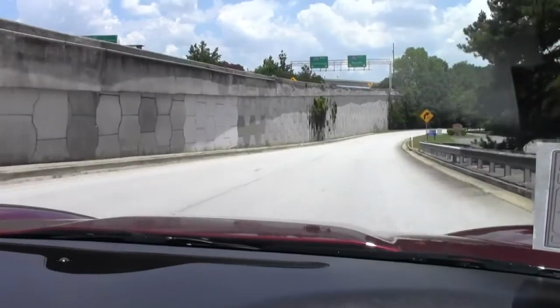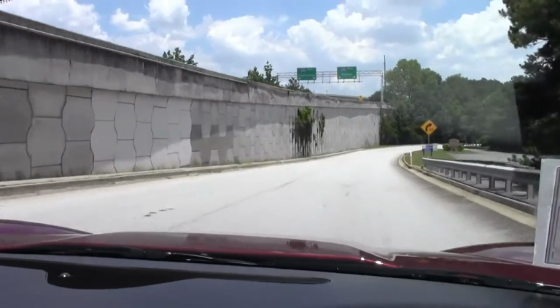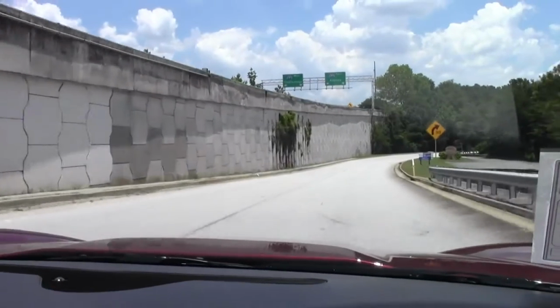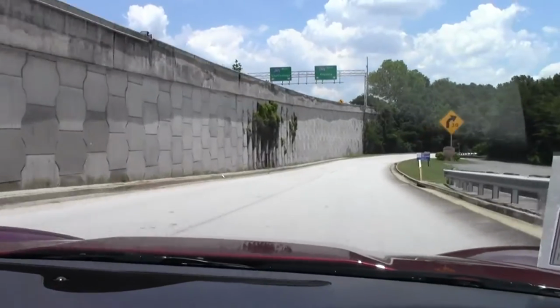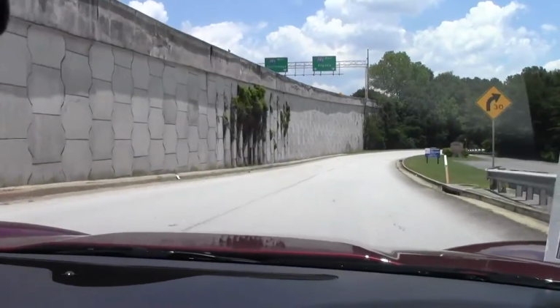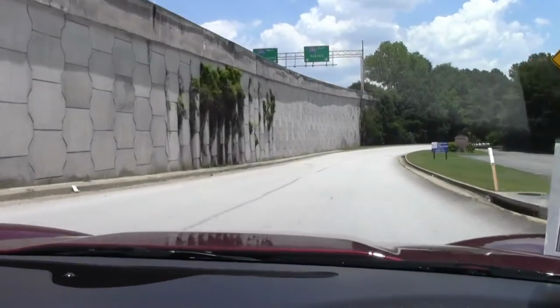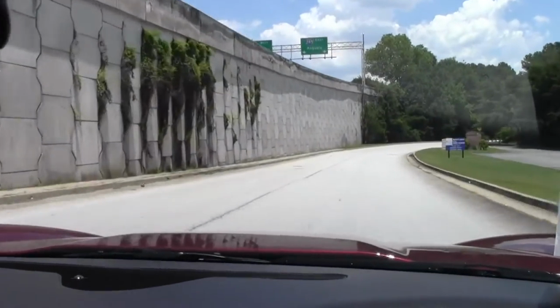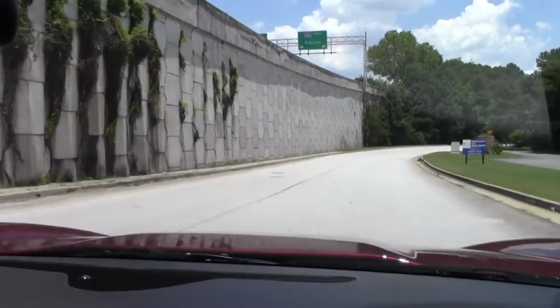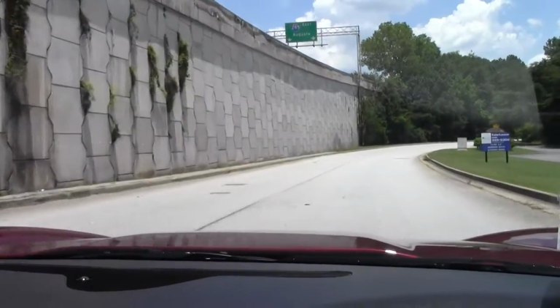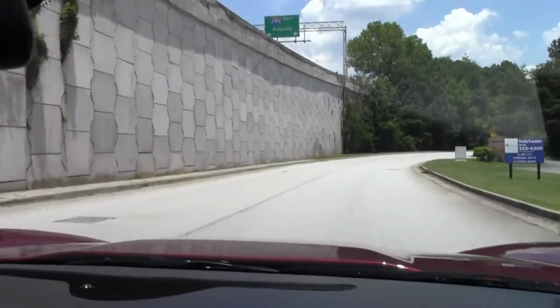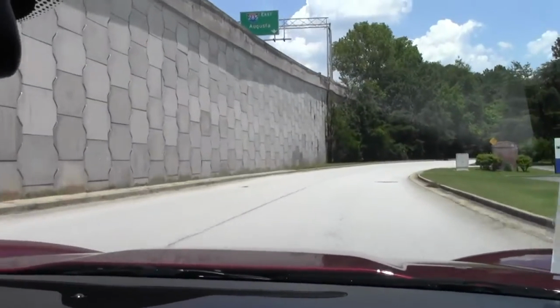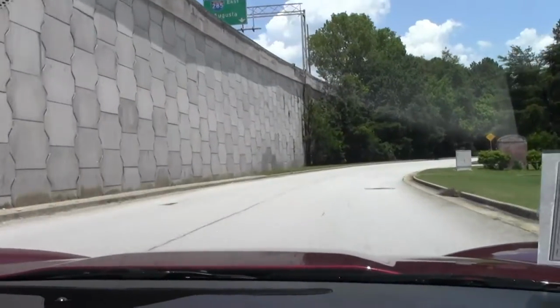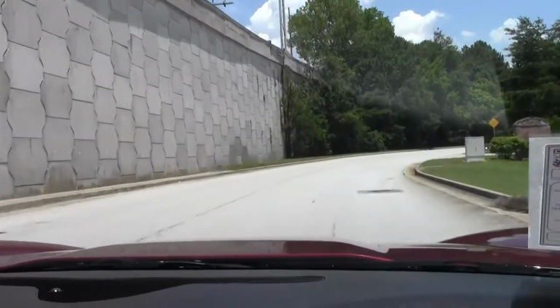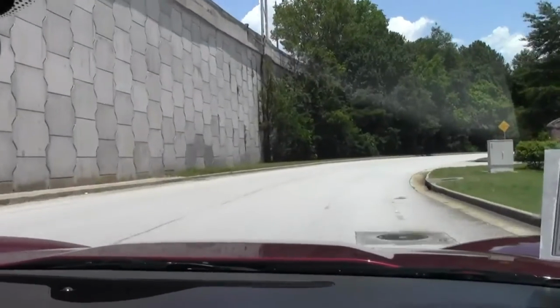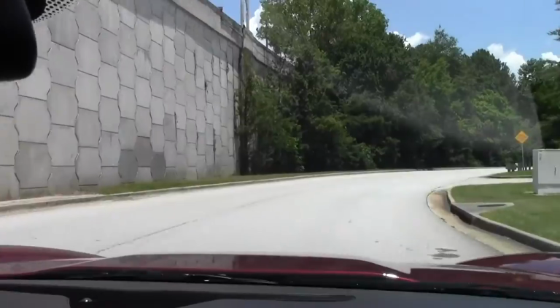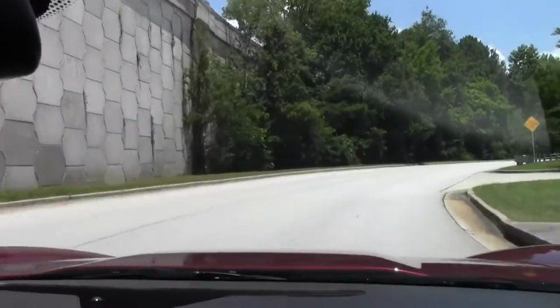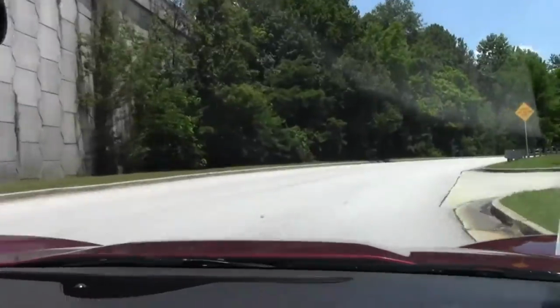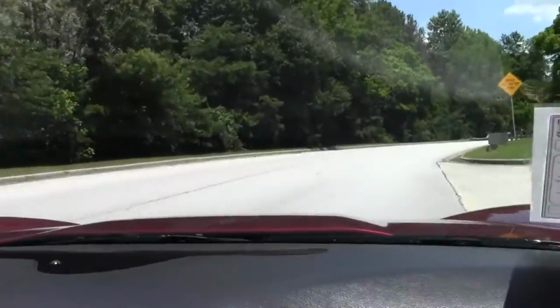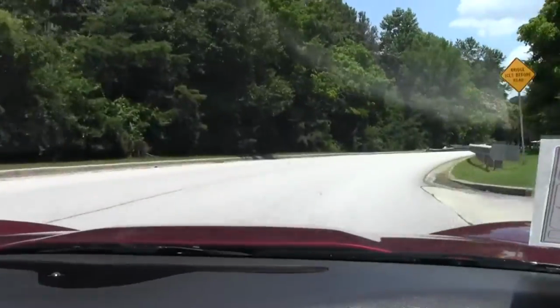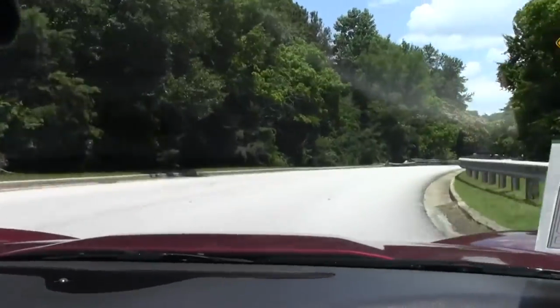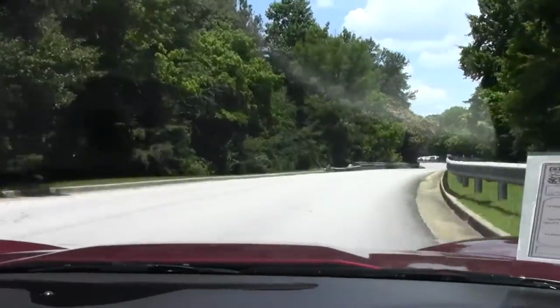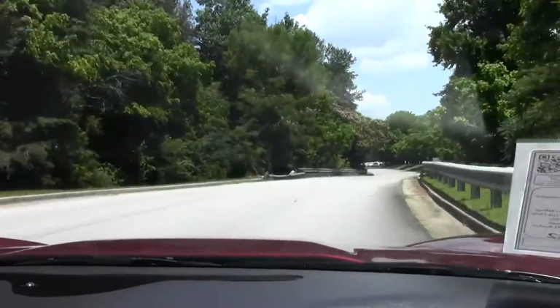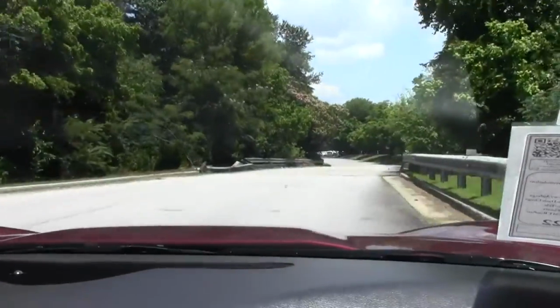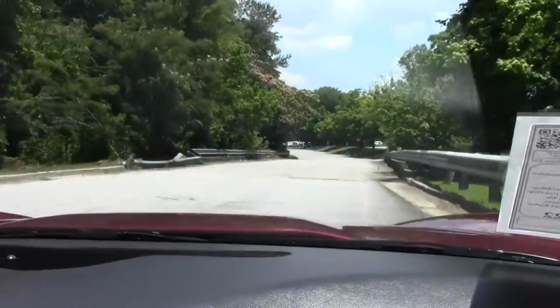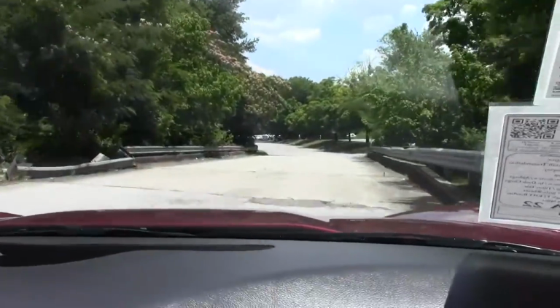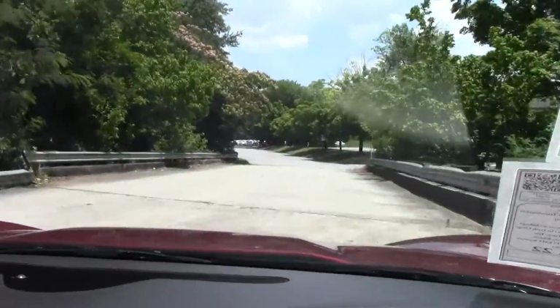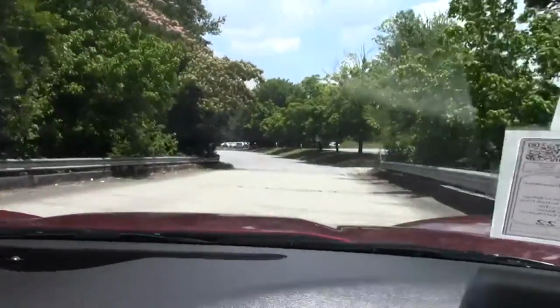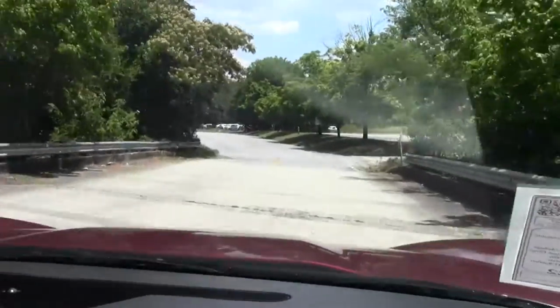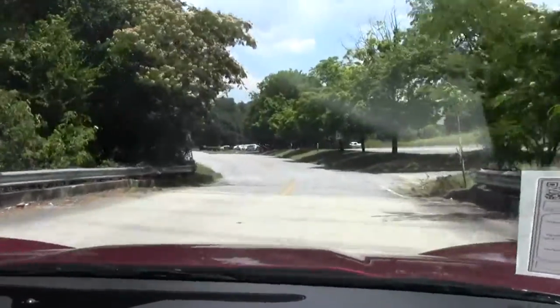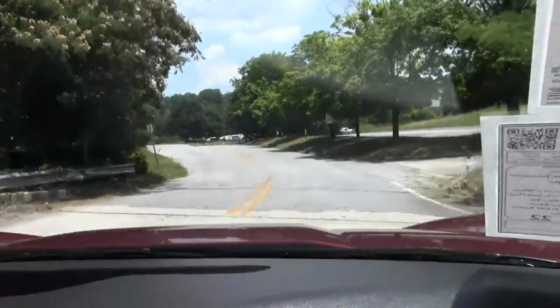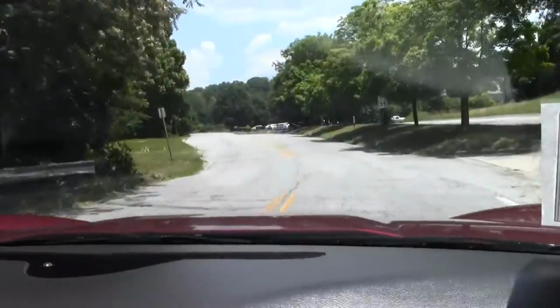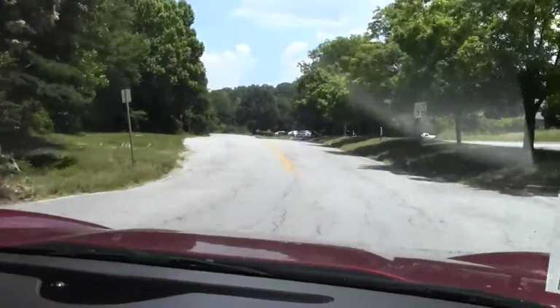As we make our way around the curves, this car handles very well suspension-wise. 22,000 miles — not even really broken in just yet. Almost brand new.